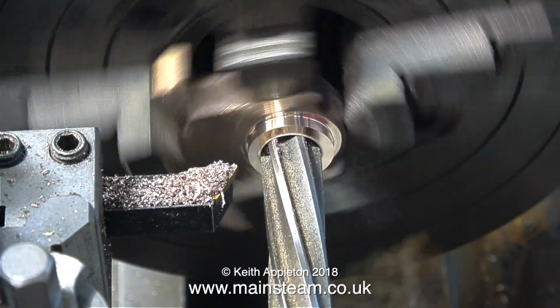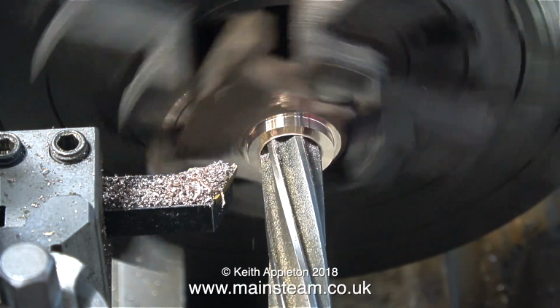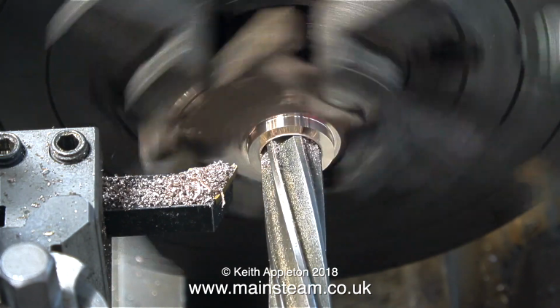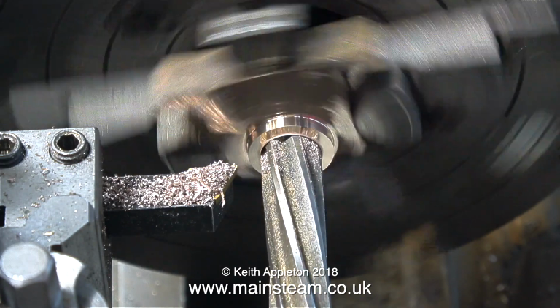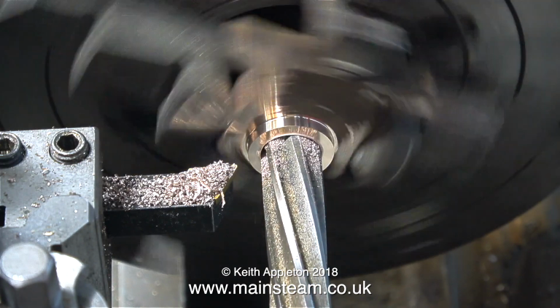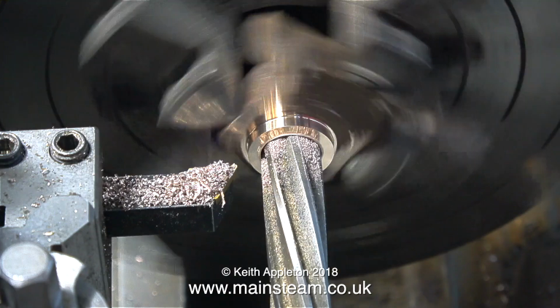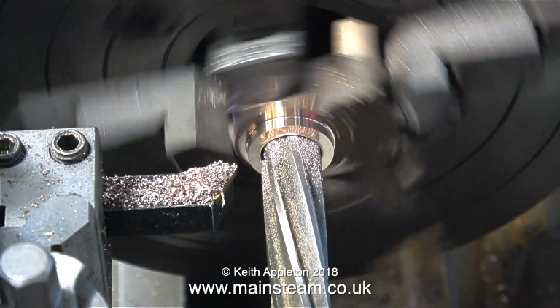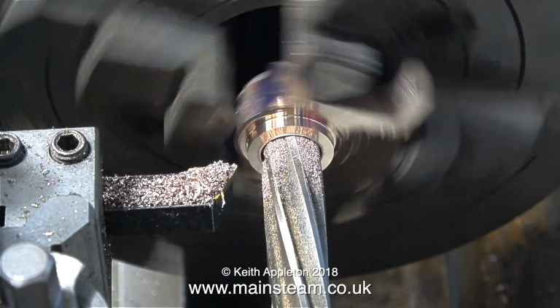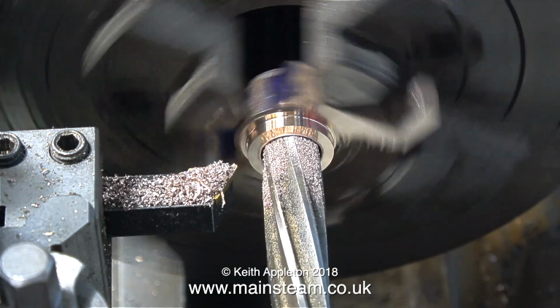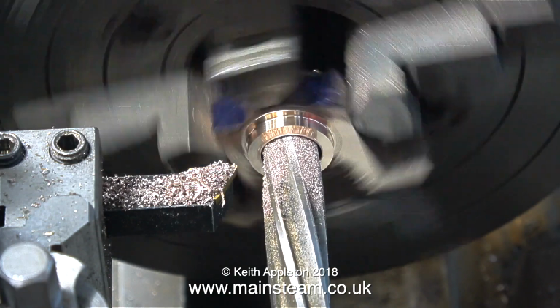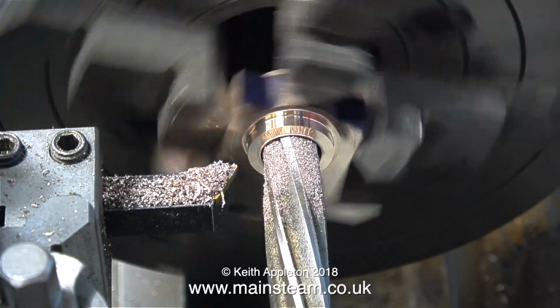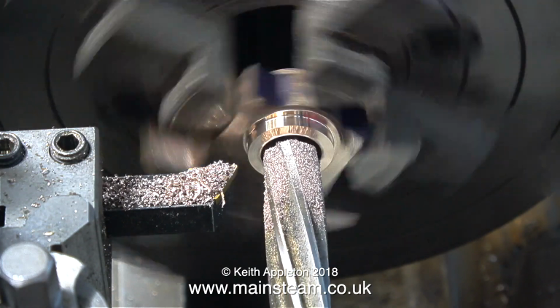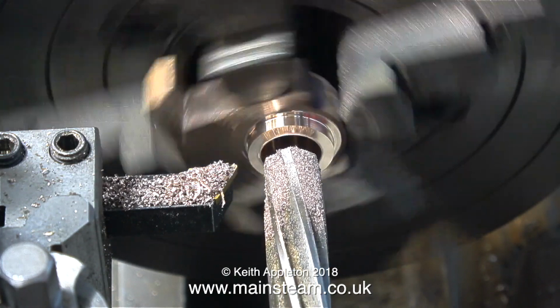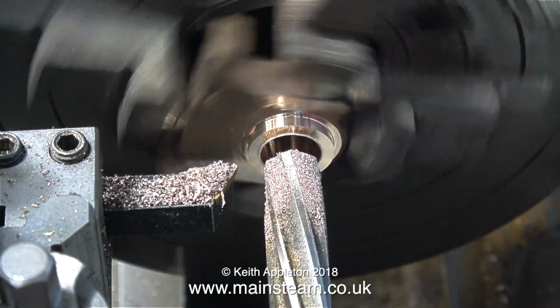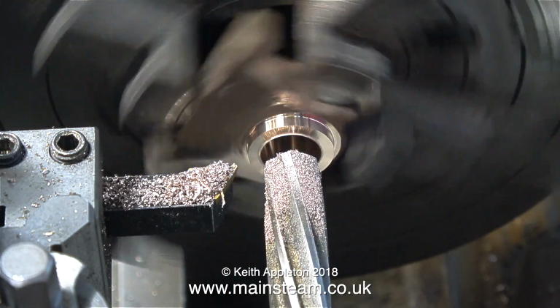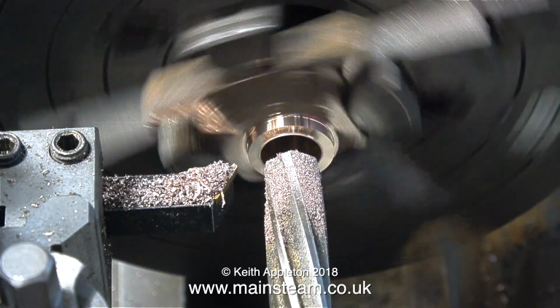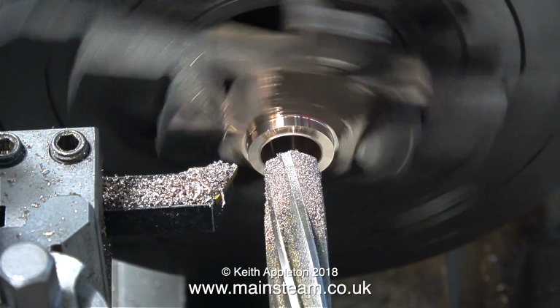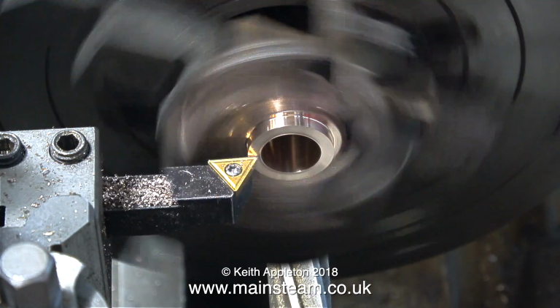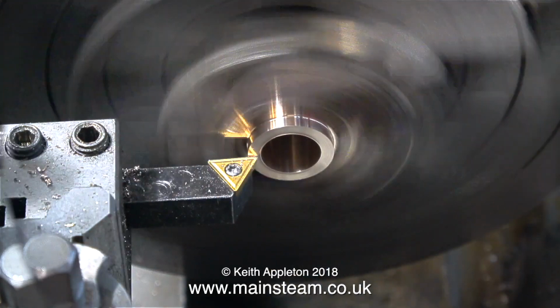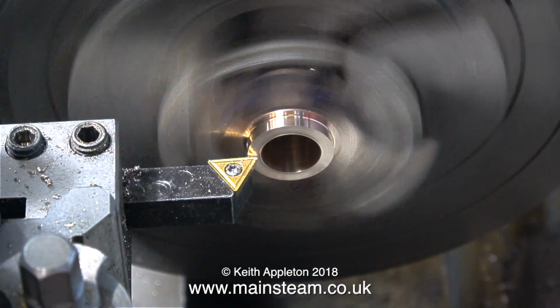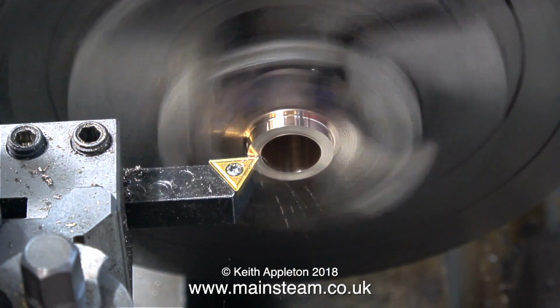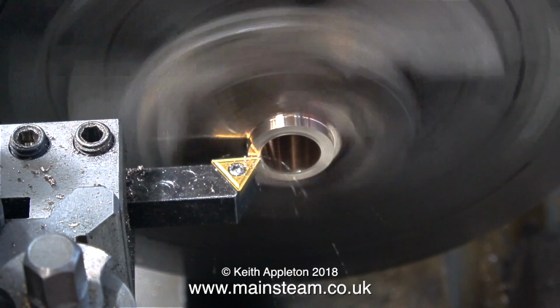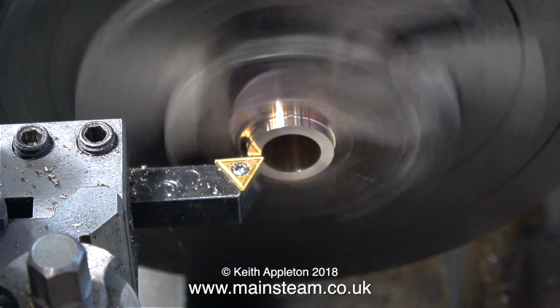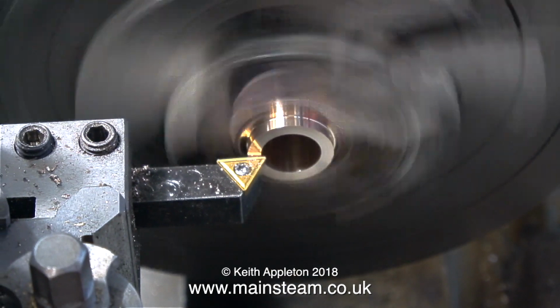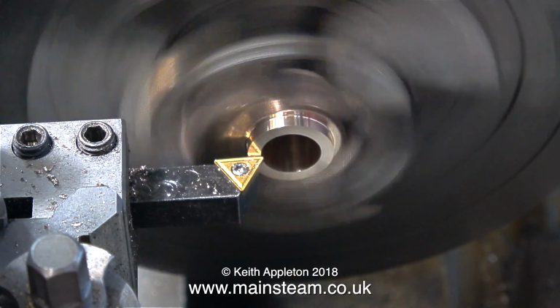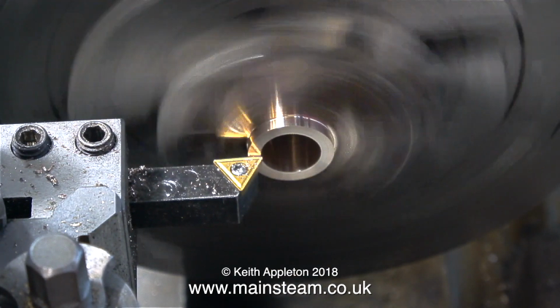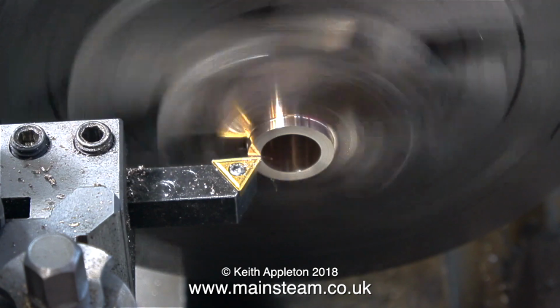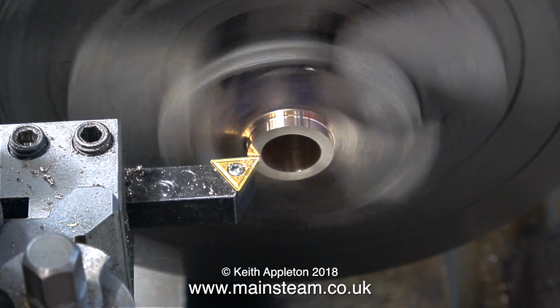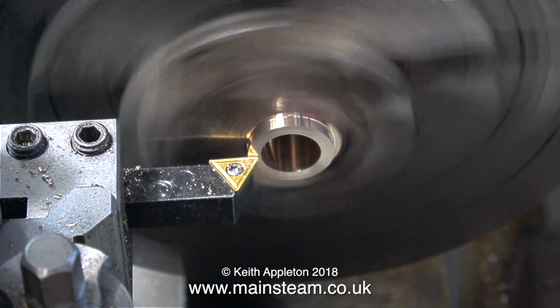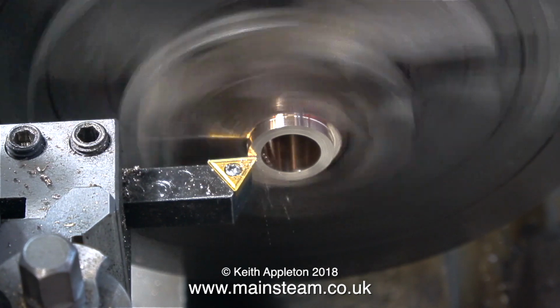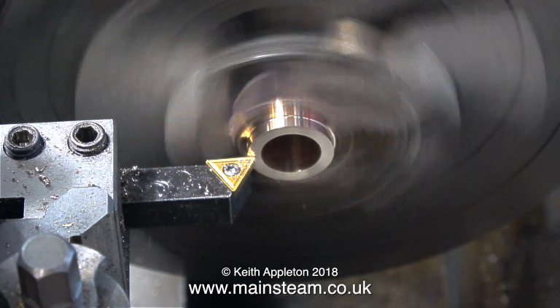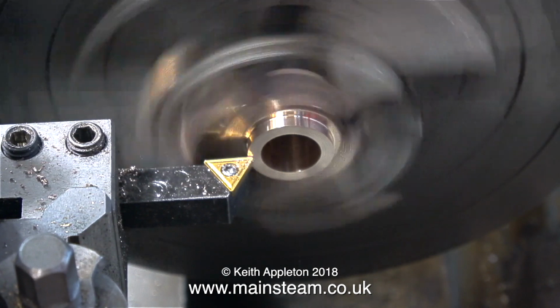If you ream at high speed the hole often becomes slightly oversized. Because these parts are held together with soft solder, even though they're clamped in a four-jaw chuck, I took it easy all the way — everything was drilled and reamed very gently.